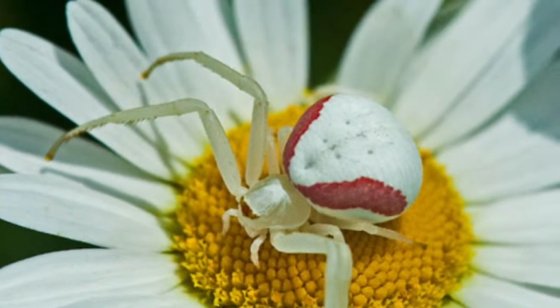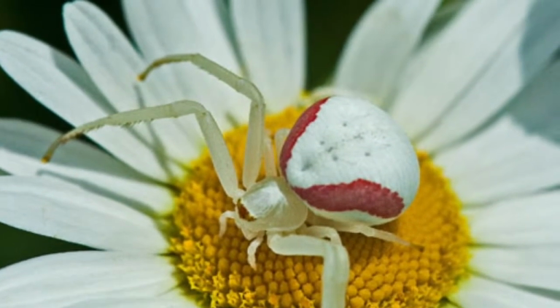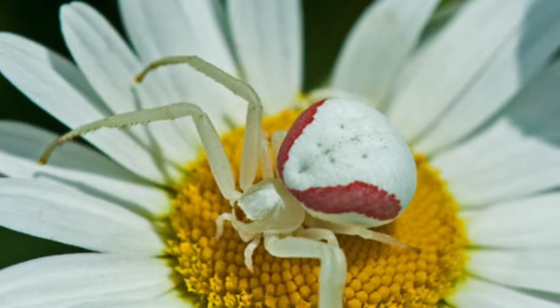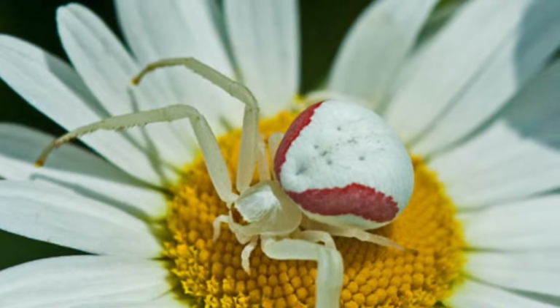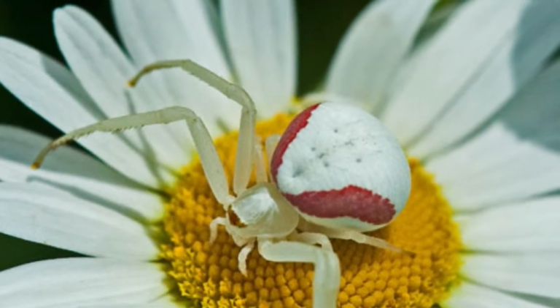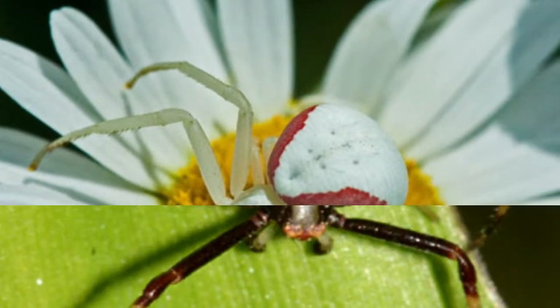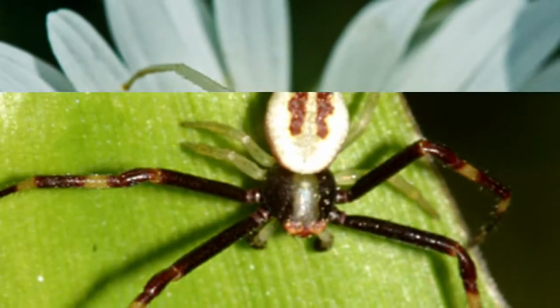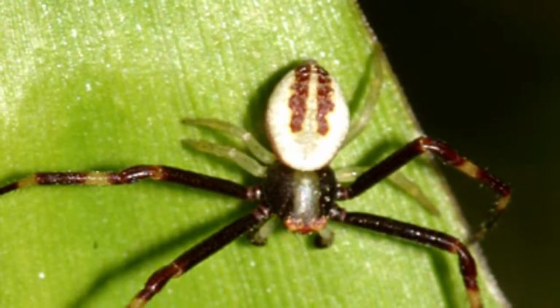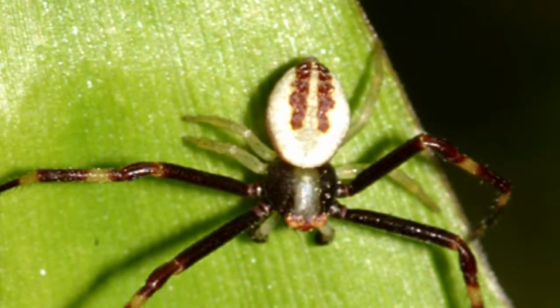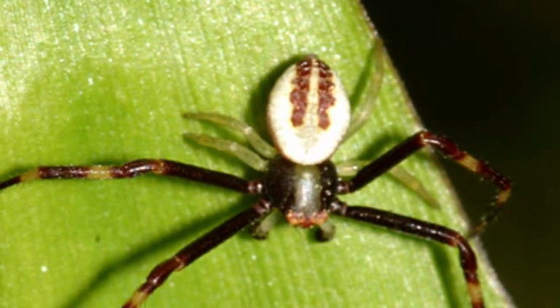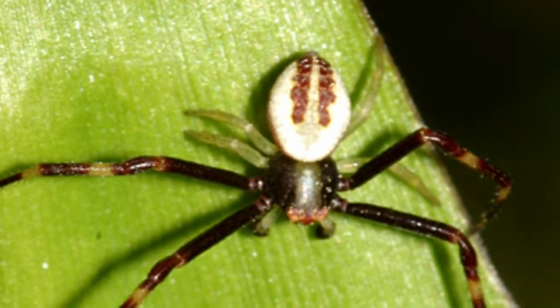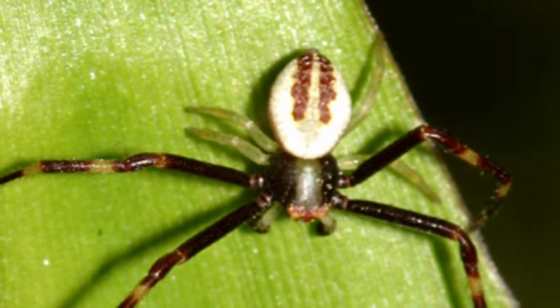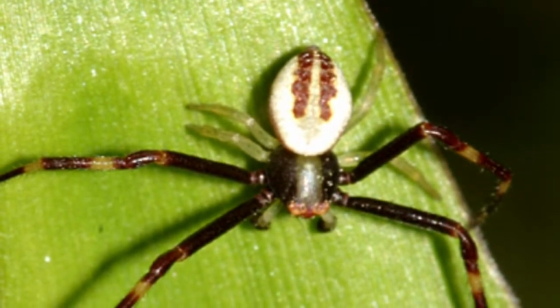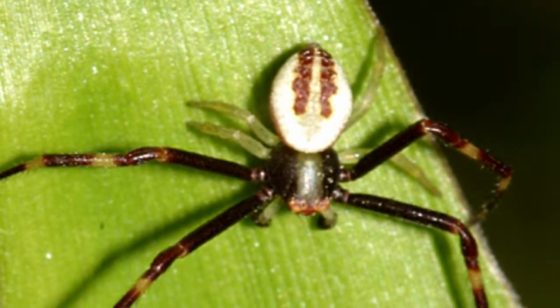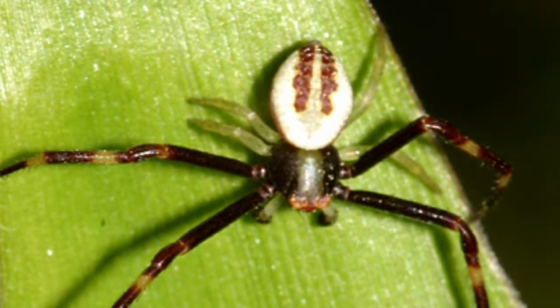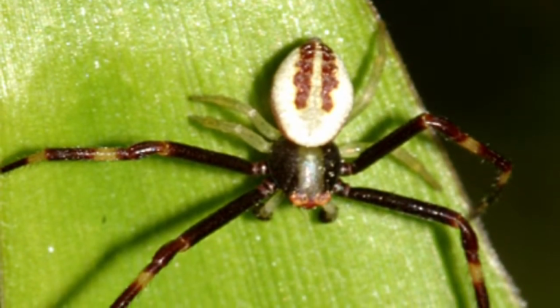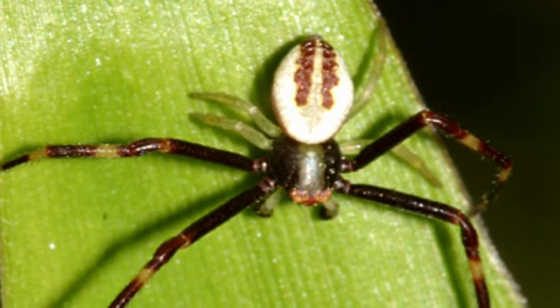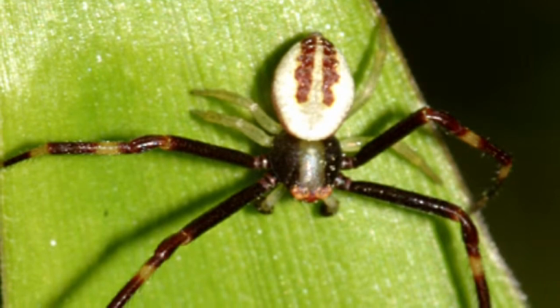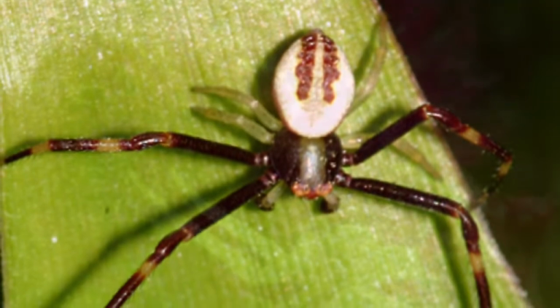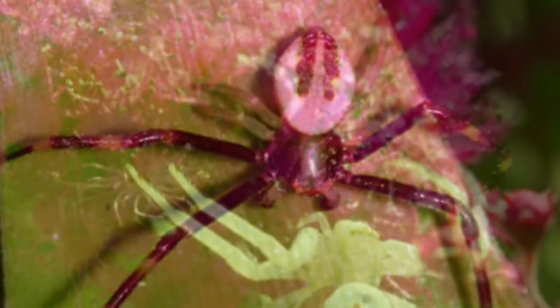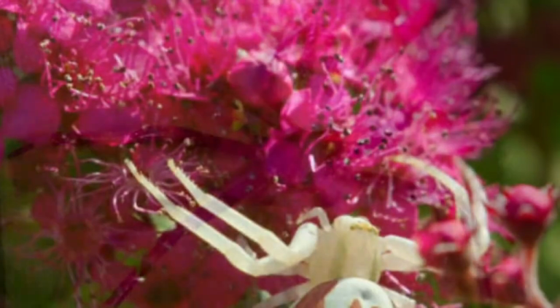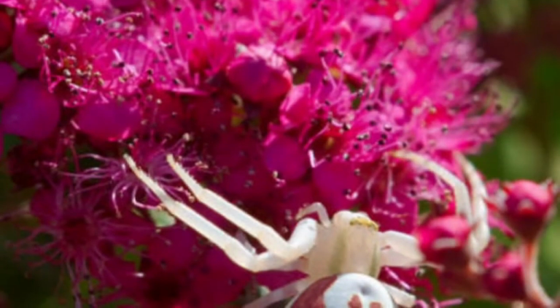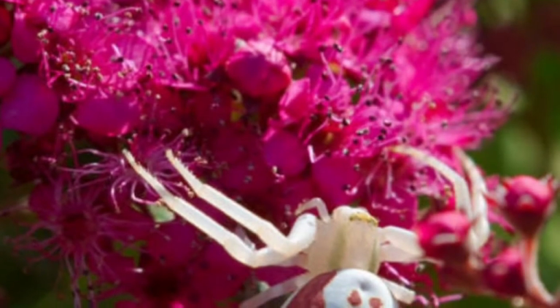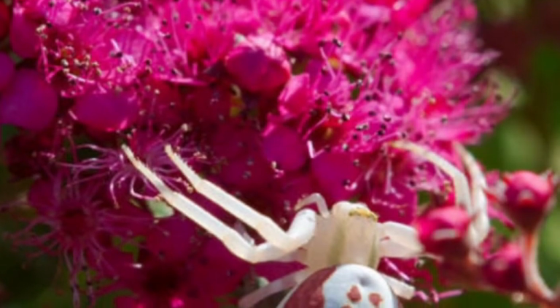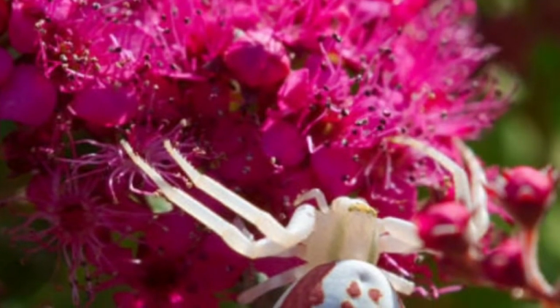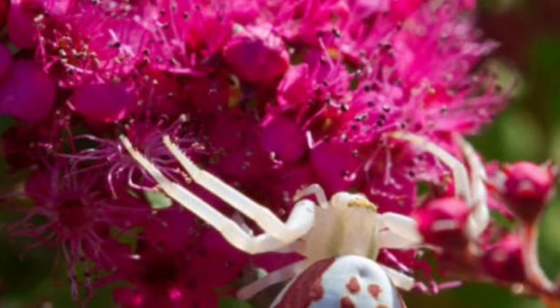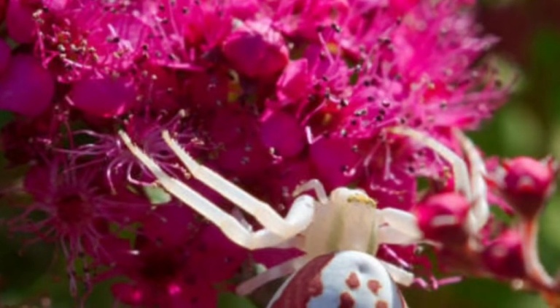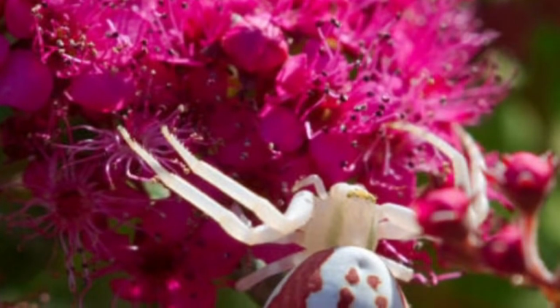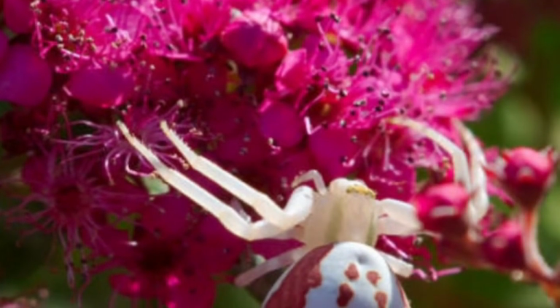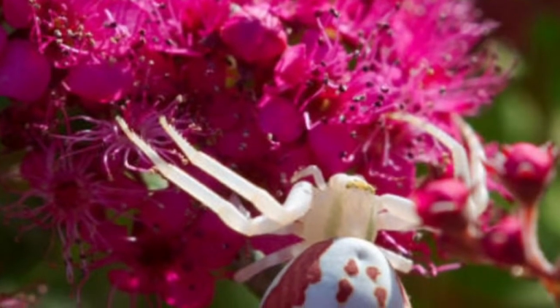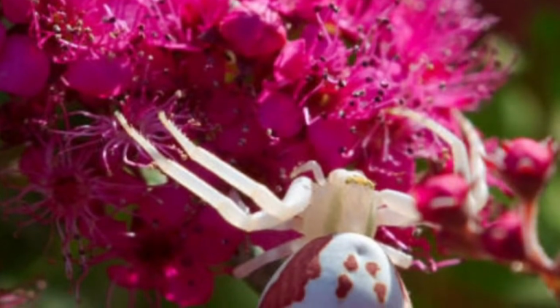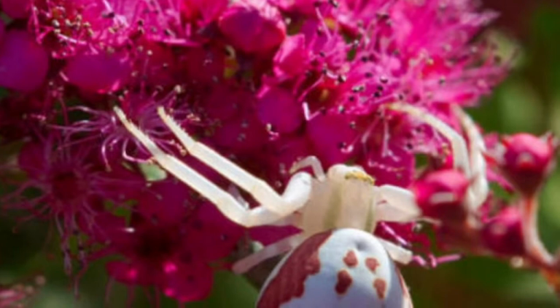The female is often seen more, but the male not so much. The male seen above is dark brownish red. Both female and male live wherever yellow and white flowers are found.